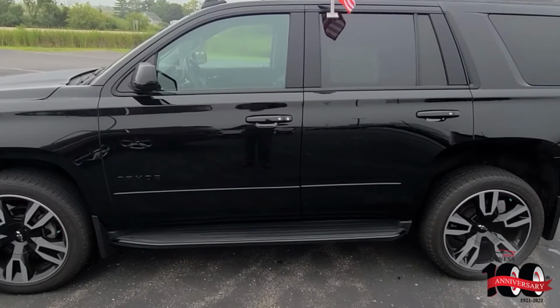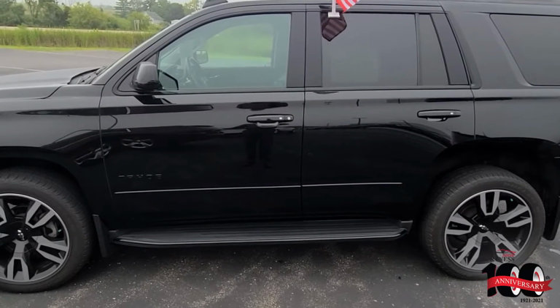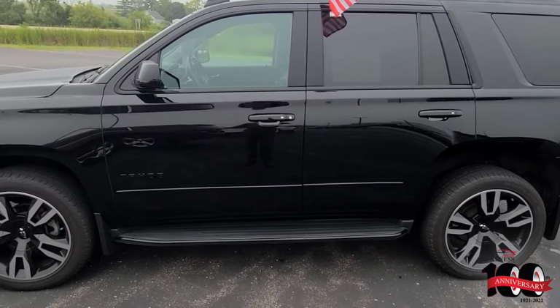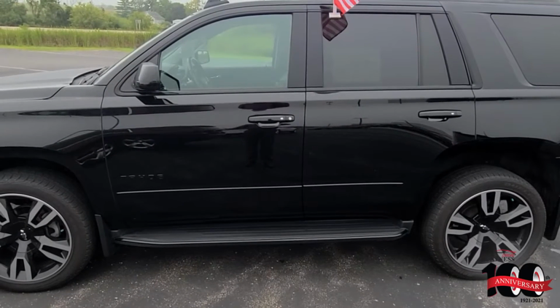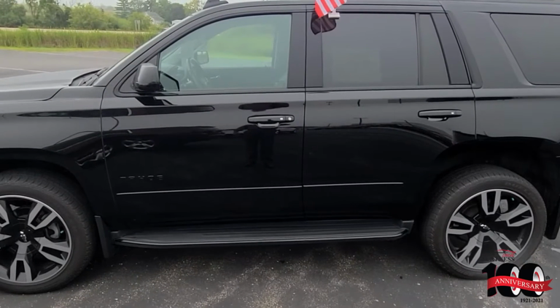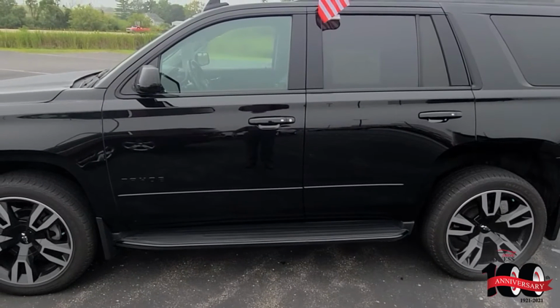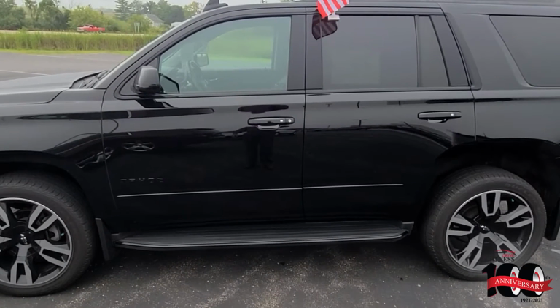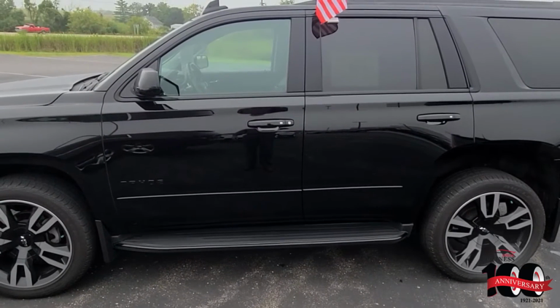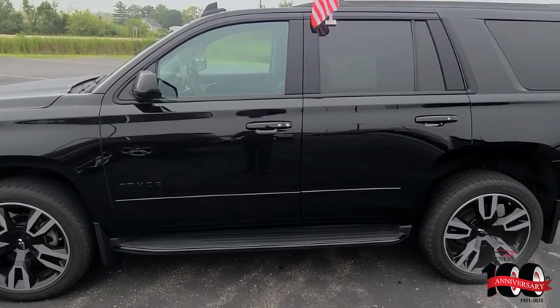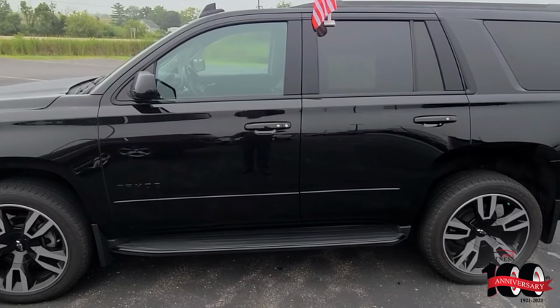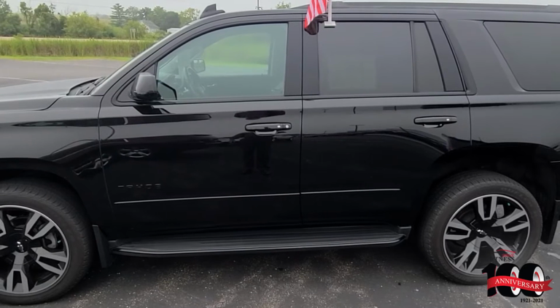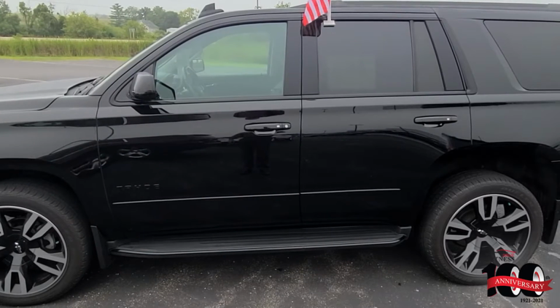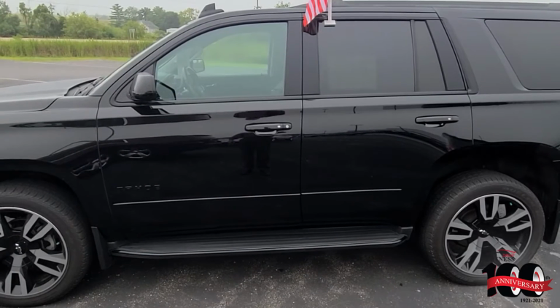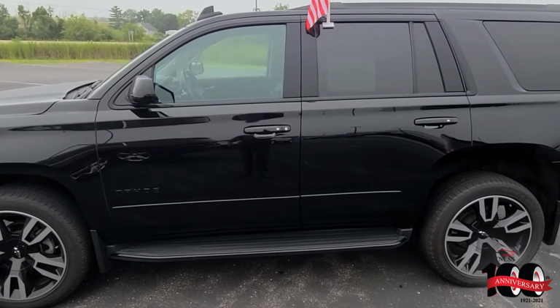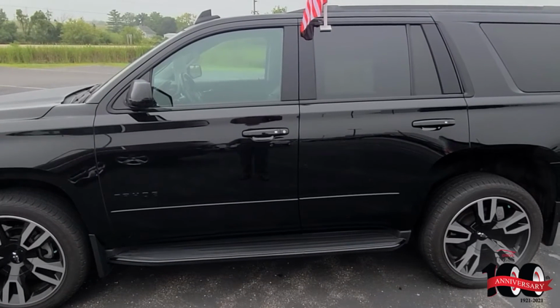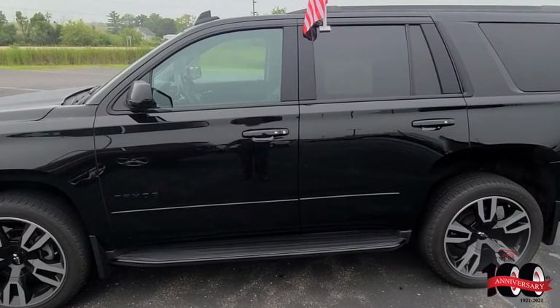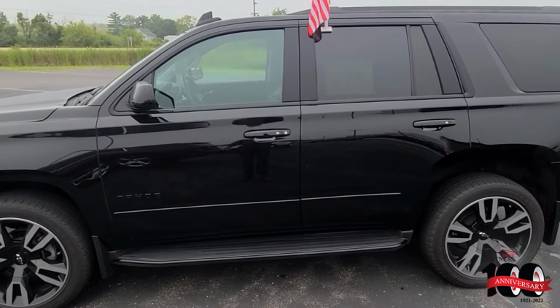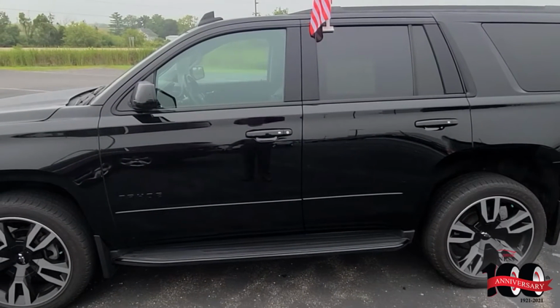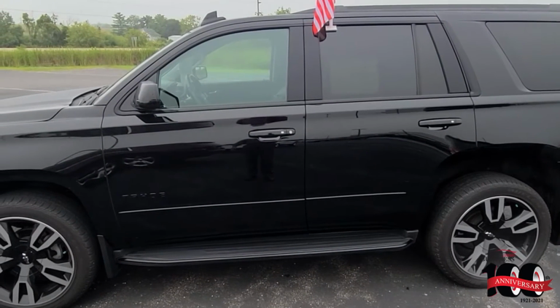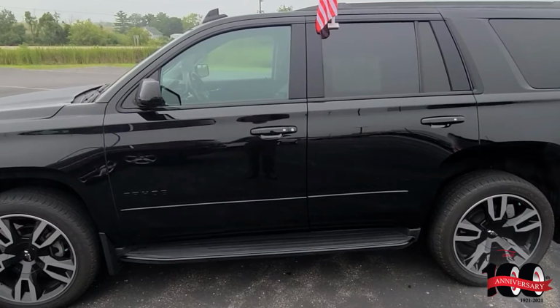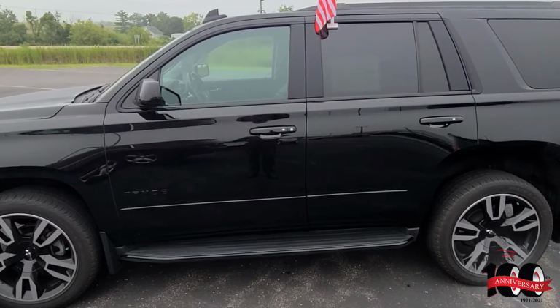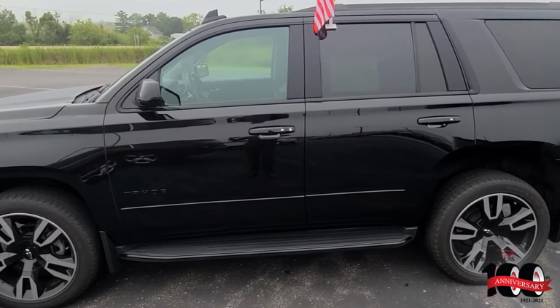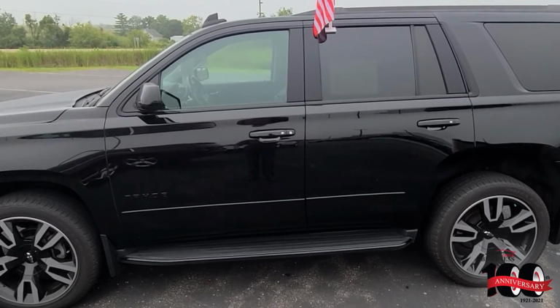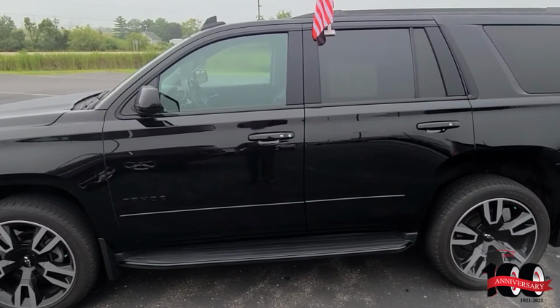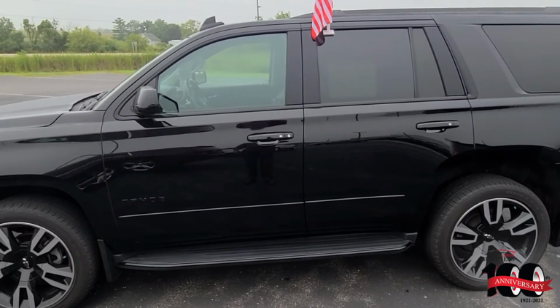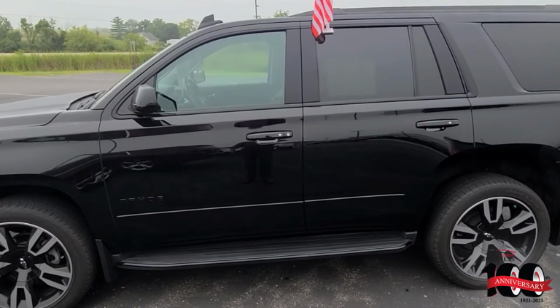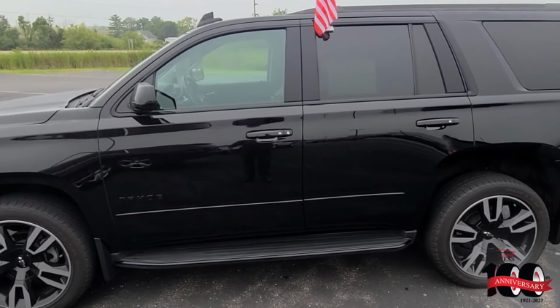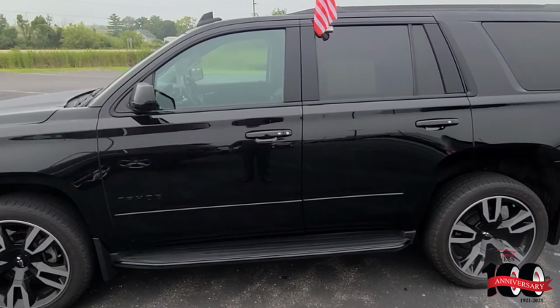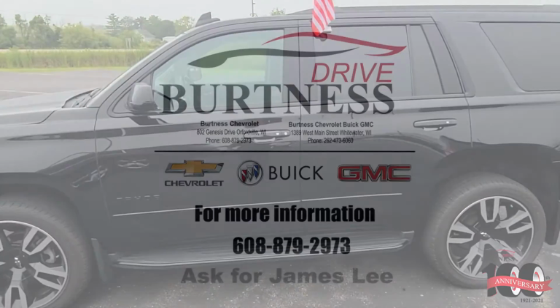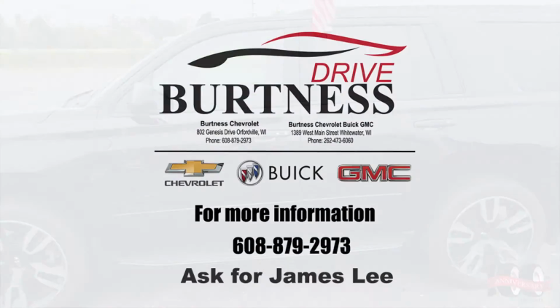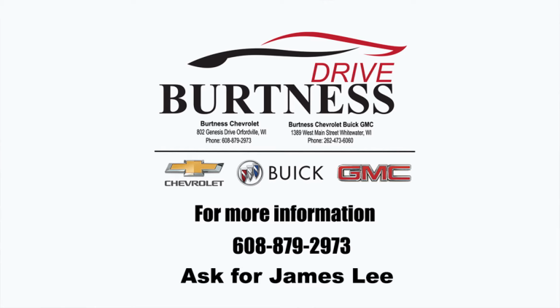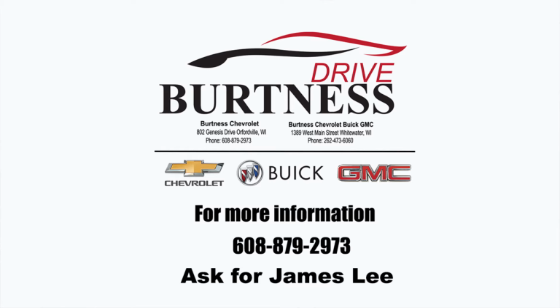You can get a hold of me directly — James at 608-921-8001 — or just reach out to Brittany, she can set it up online. But please call ahead because we're right by a field so there's pollen, and I'll make sure it's cleaned up and ready to go. Have a great day, Isabel.